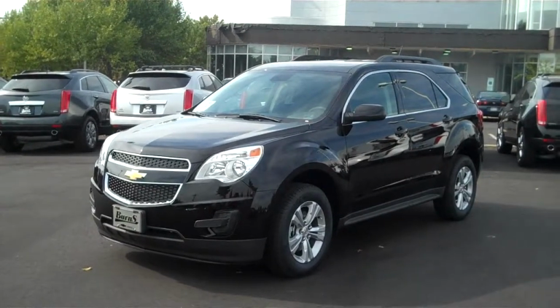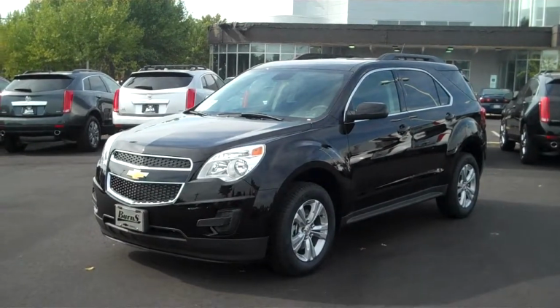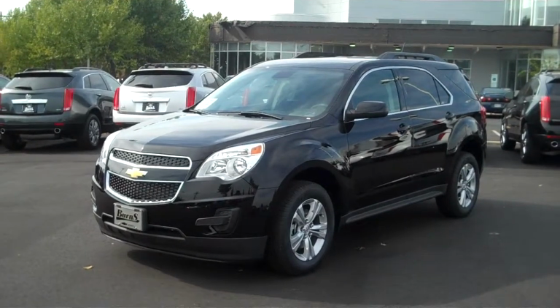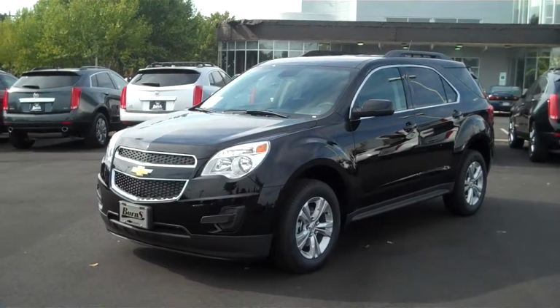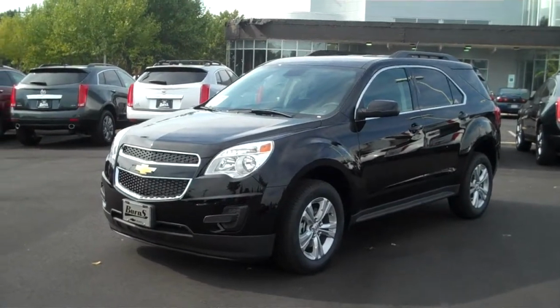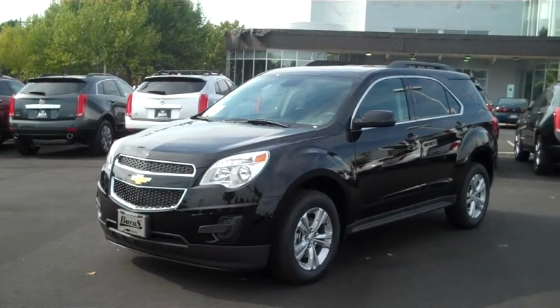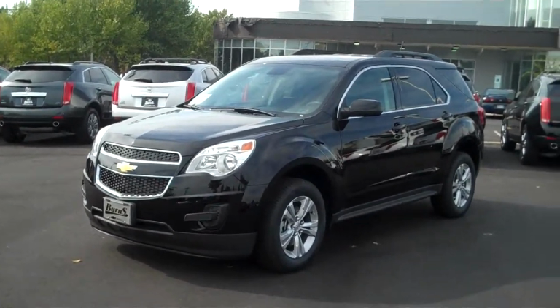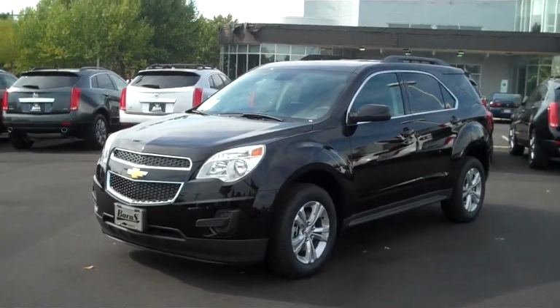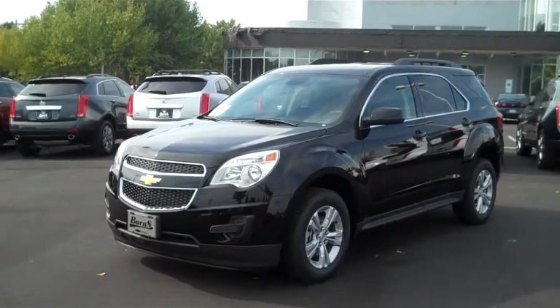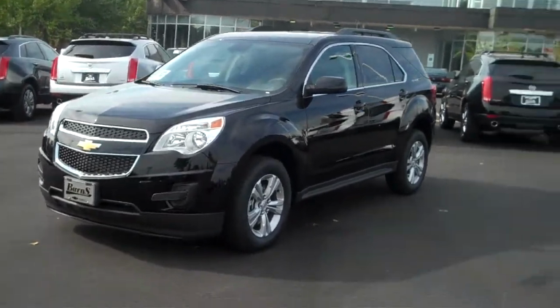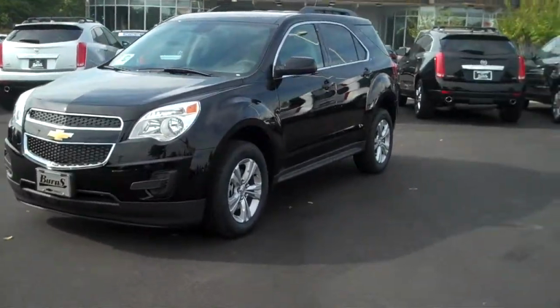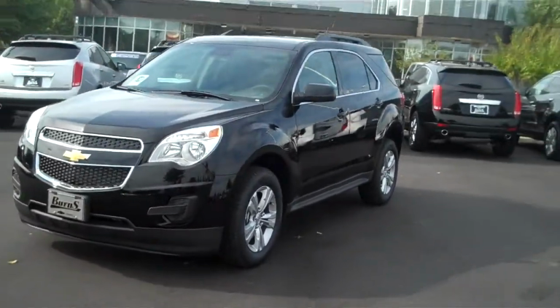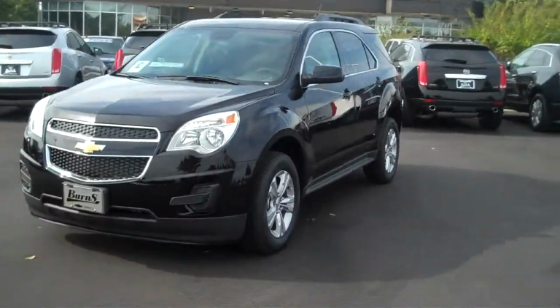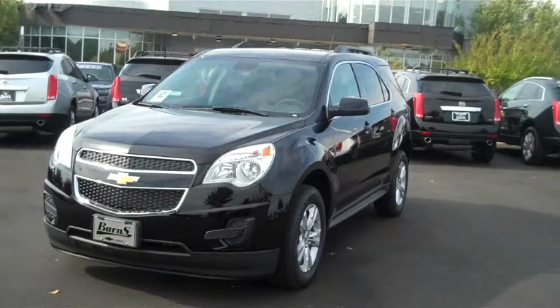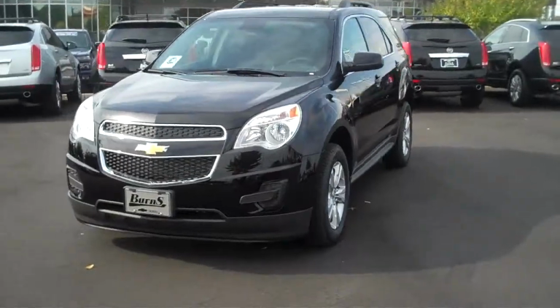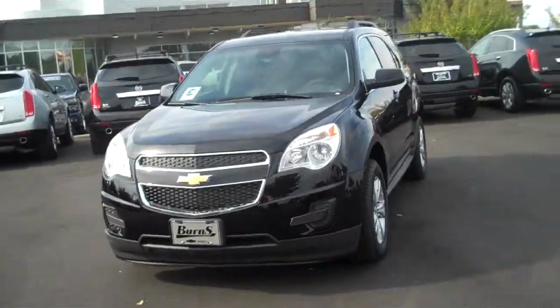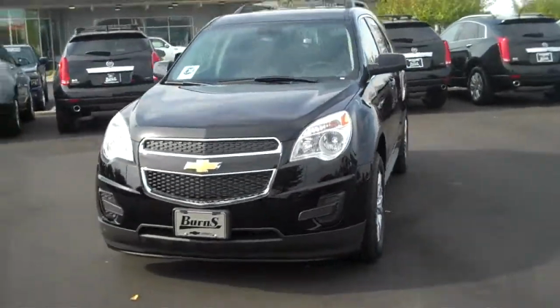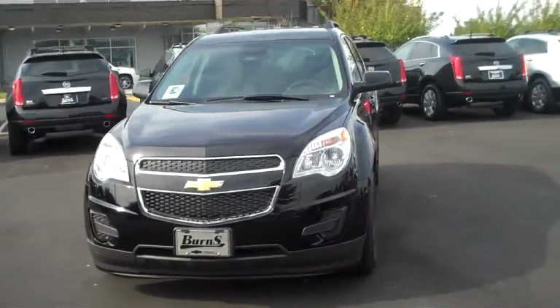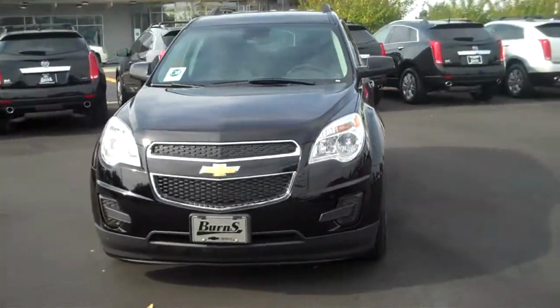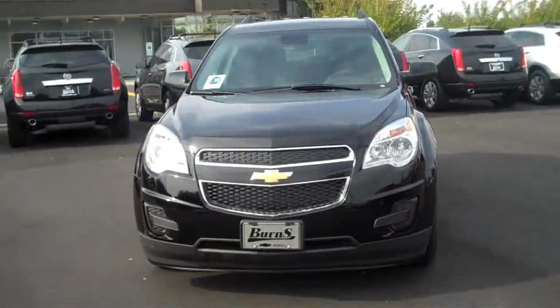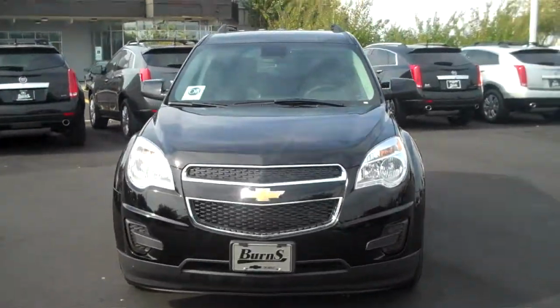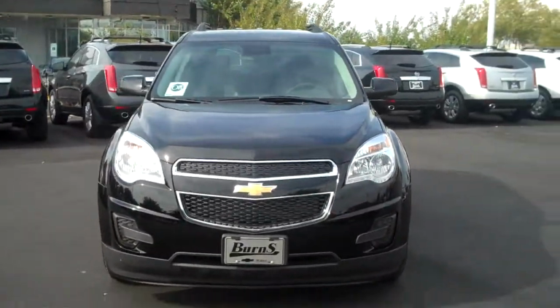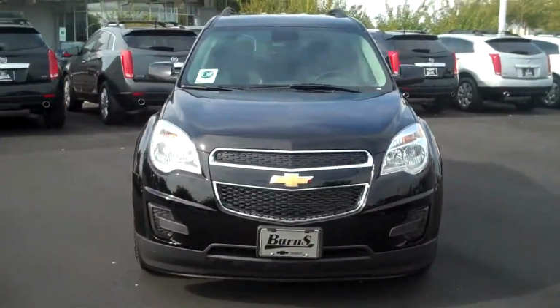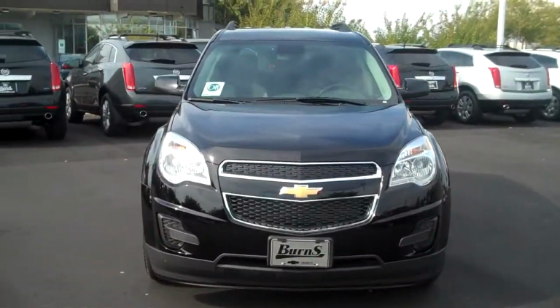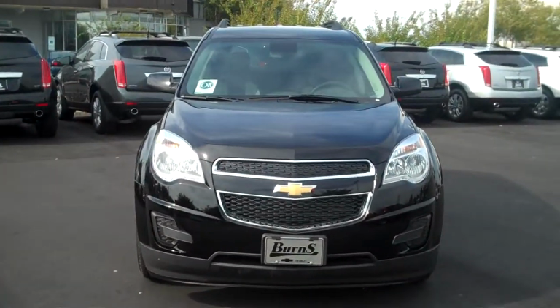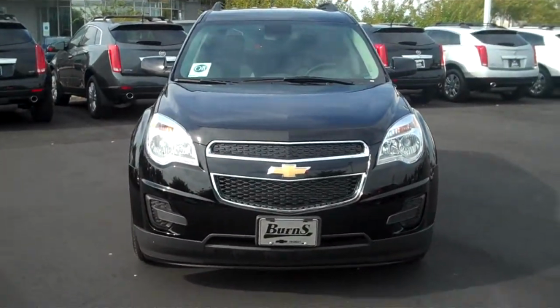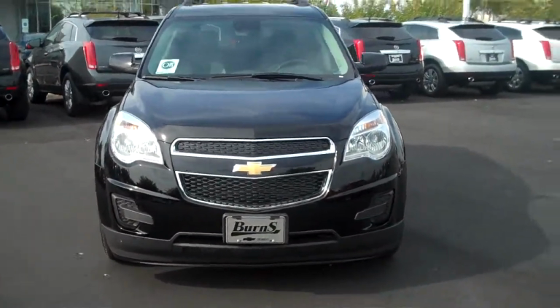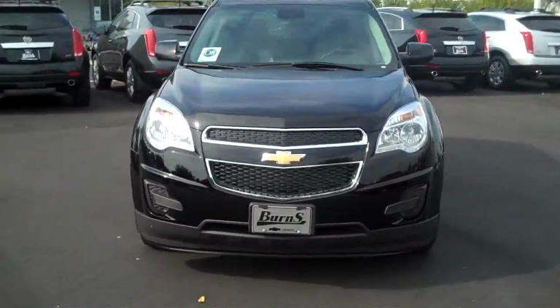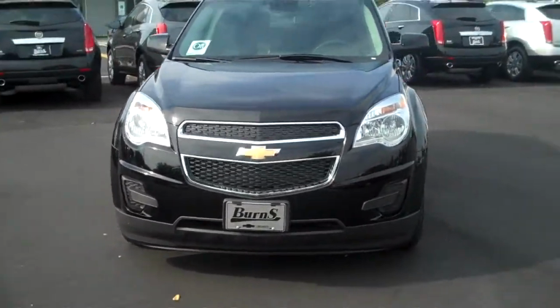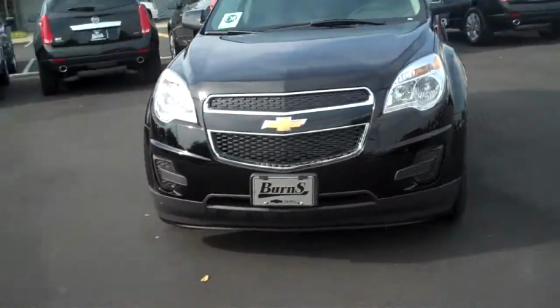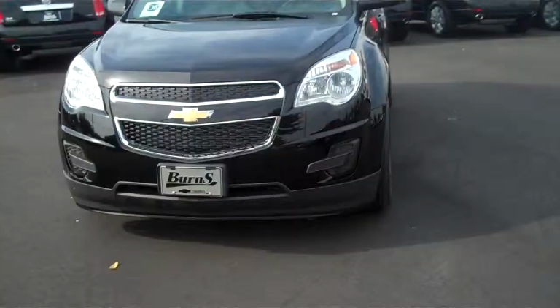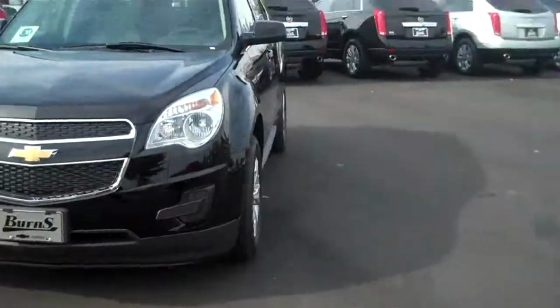Hey guys, this is Adam Collins at Burns Chevrolet in Rock Hill, South Carolina. We're going to be taking a look at a 2013 Chevy Equinox LT.